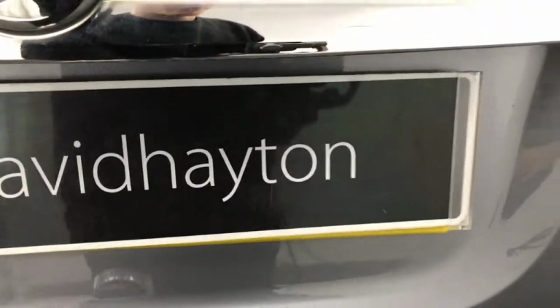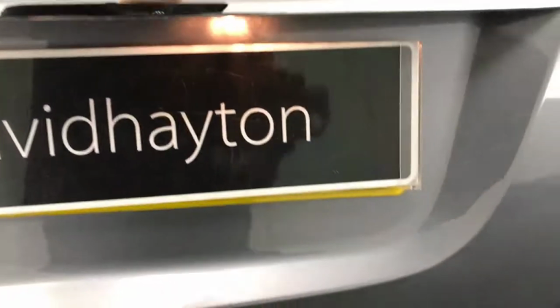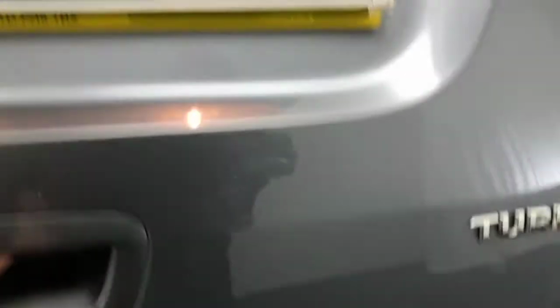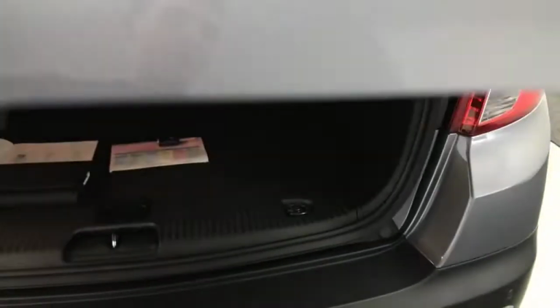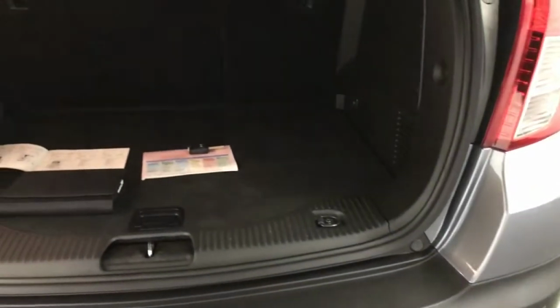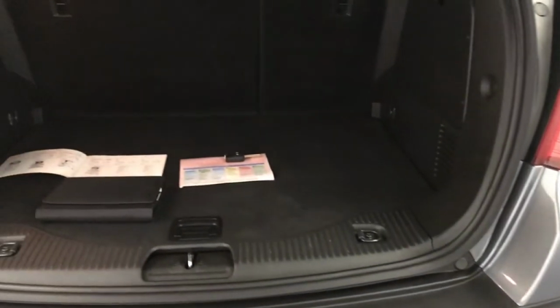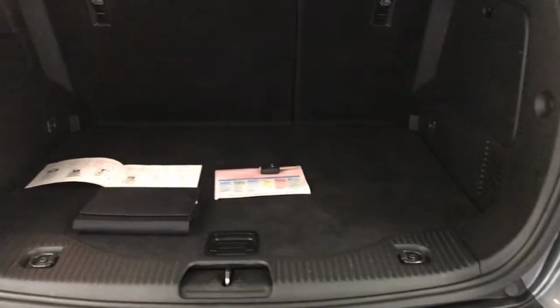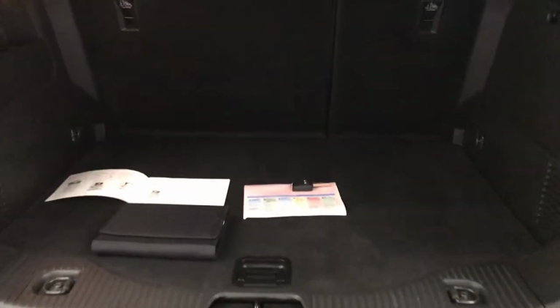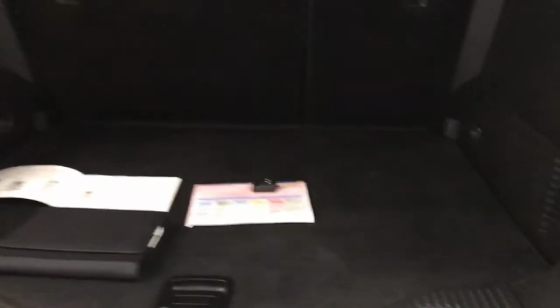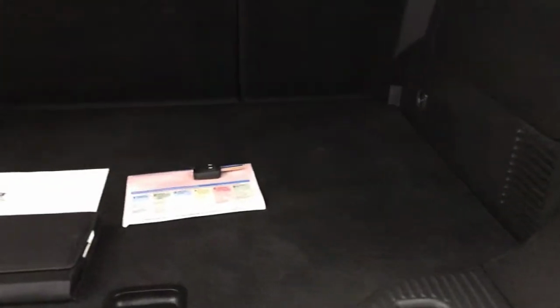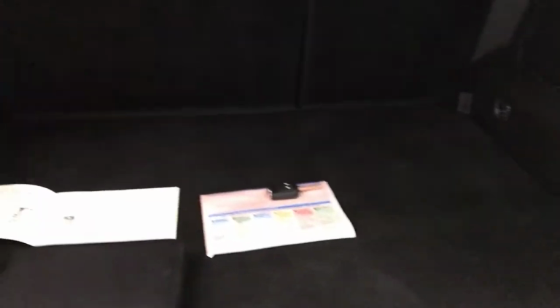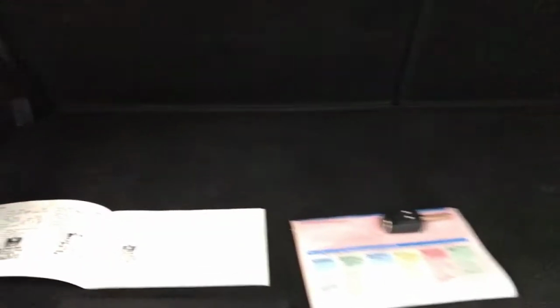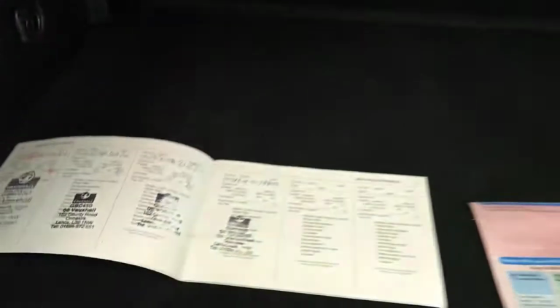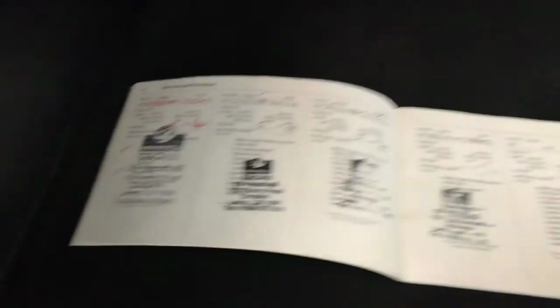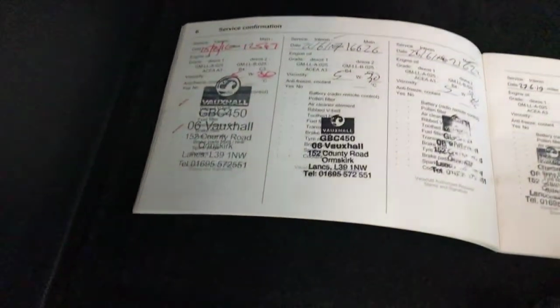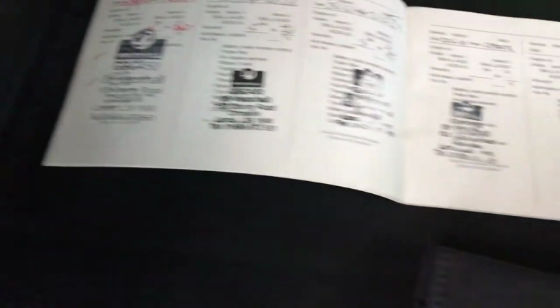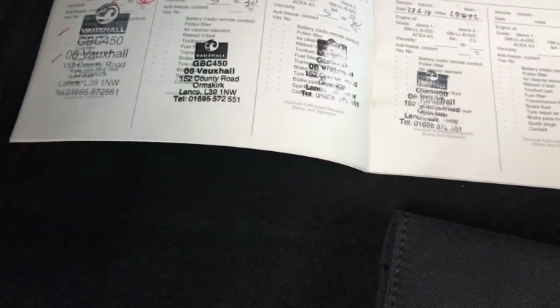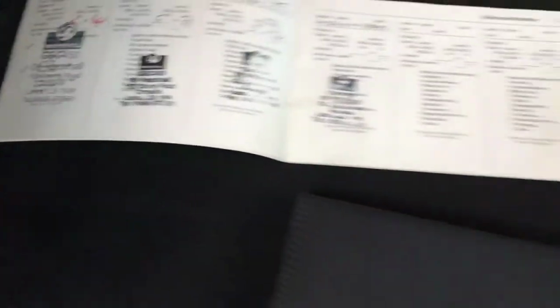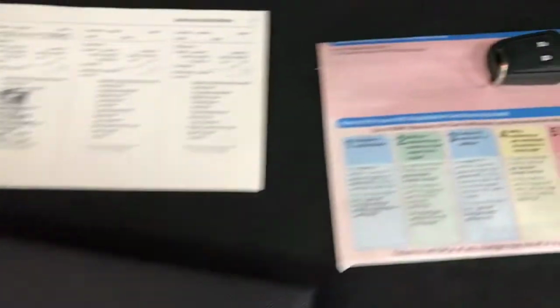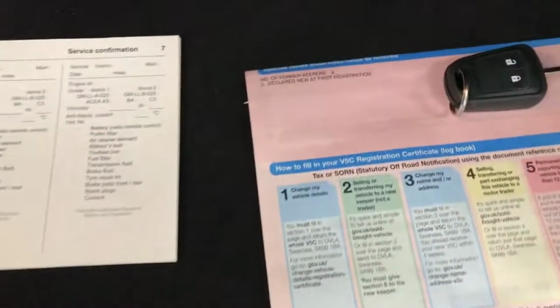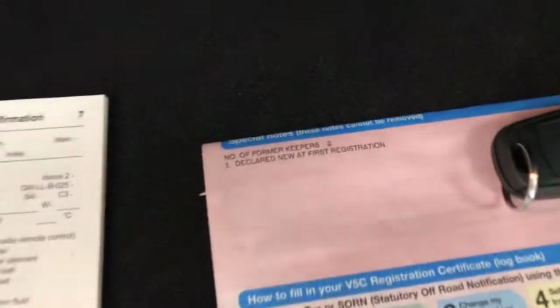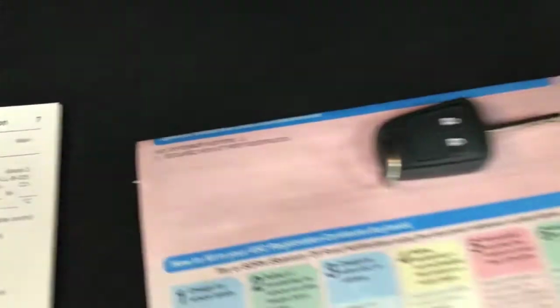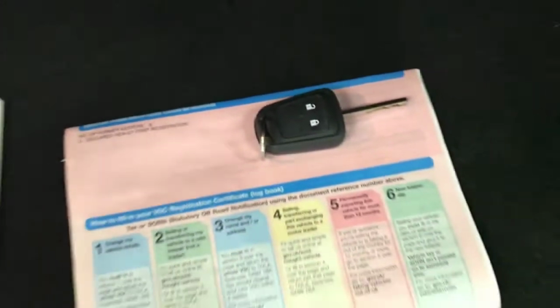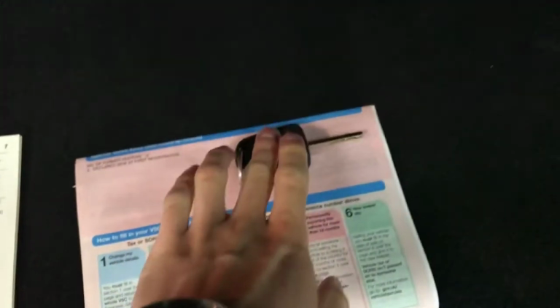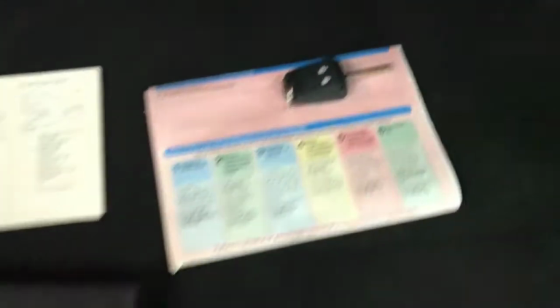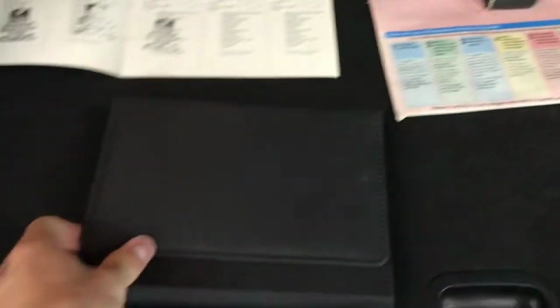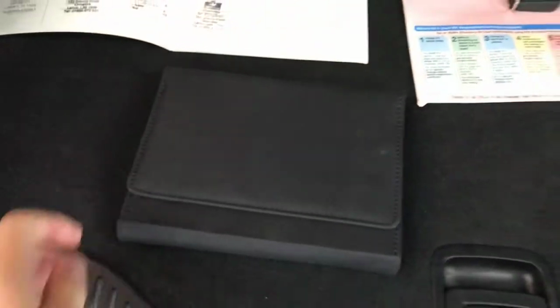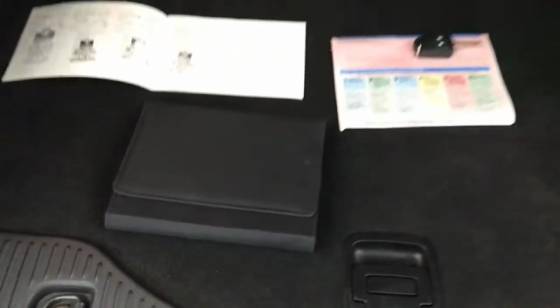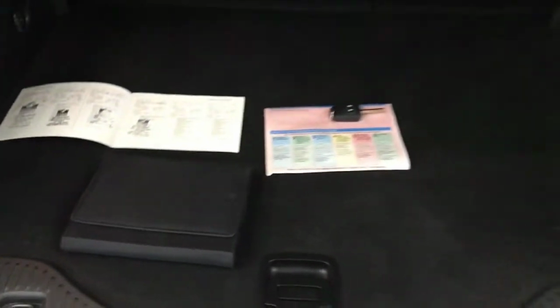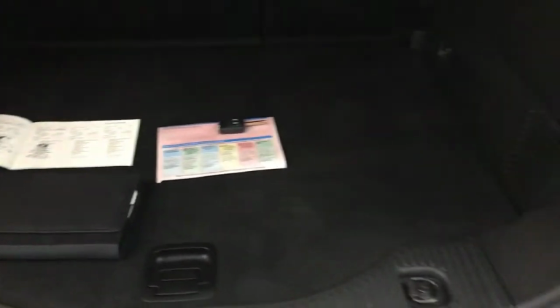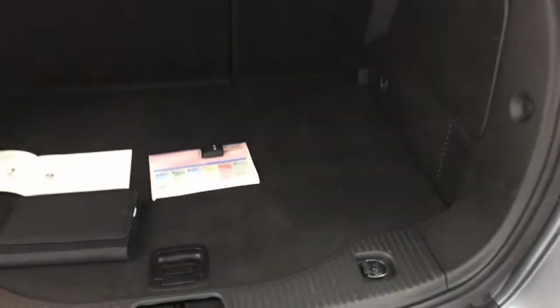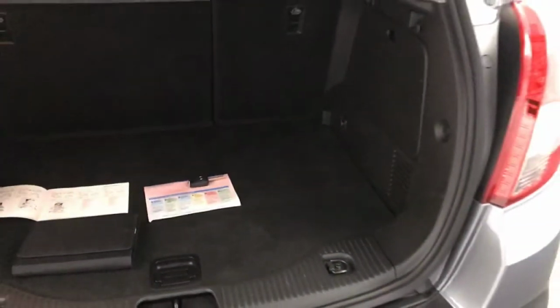Just to show you in the boot — nice big boot here. It's got a full stamped service history, two previous keepers, two remote keys, and all the handbooks are present in the wallet as well.